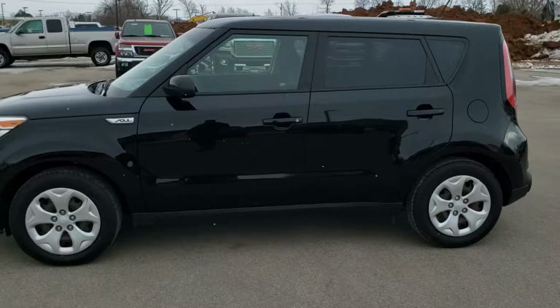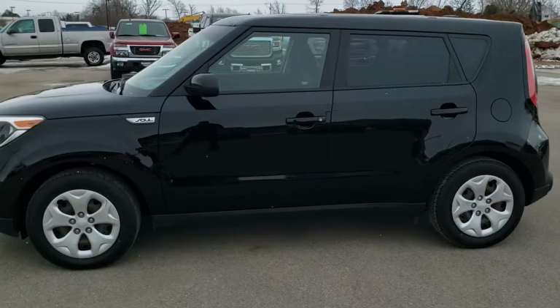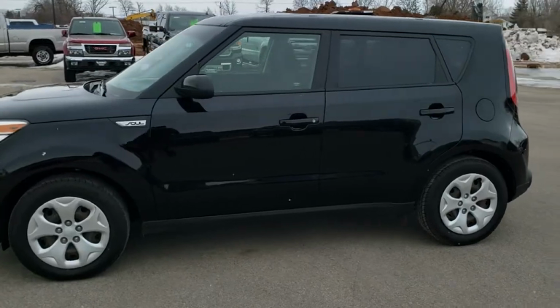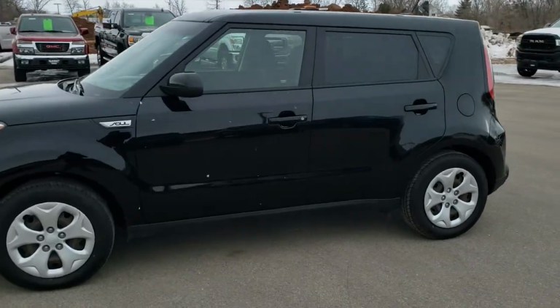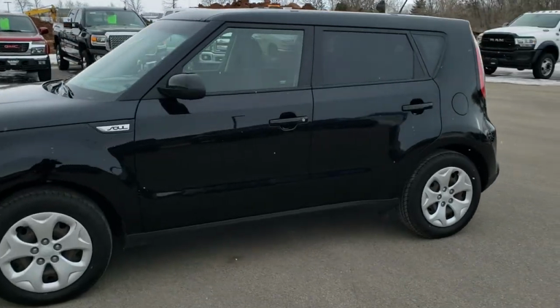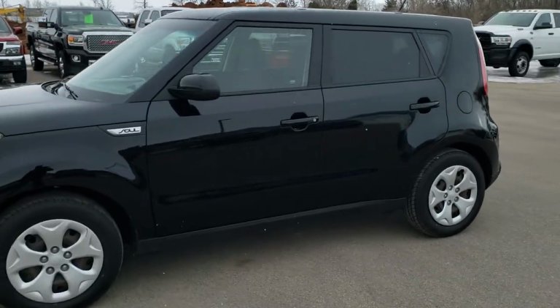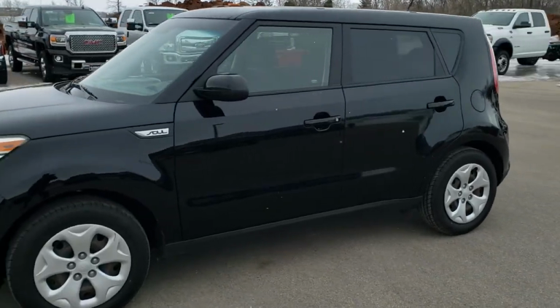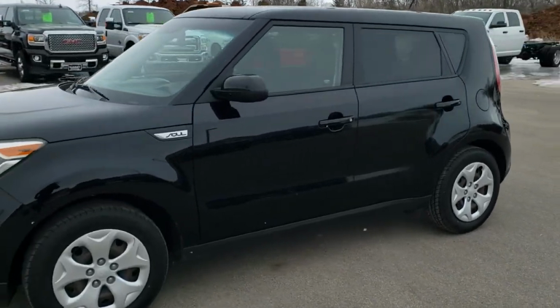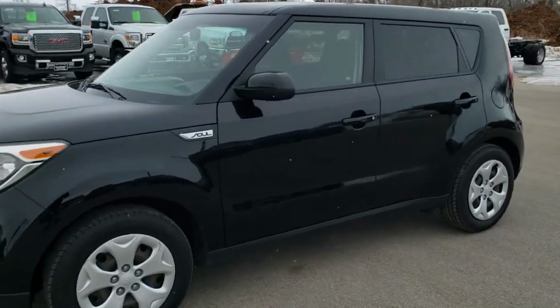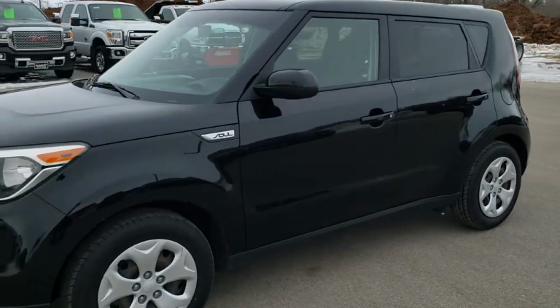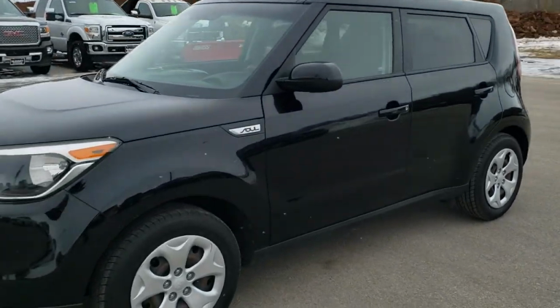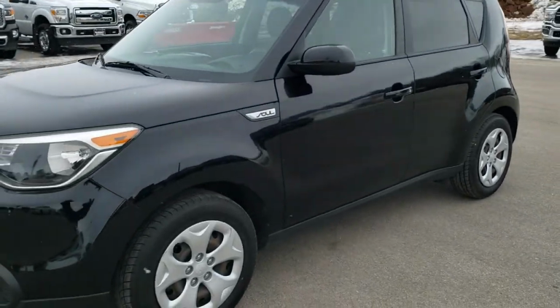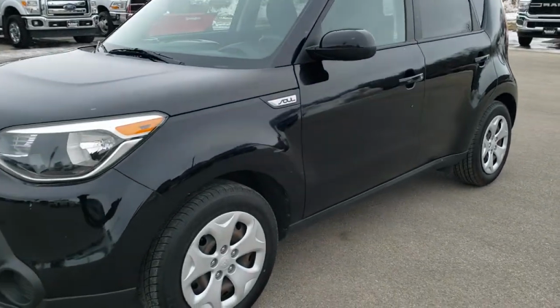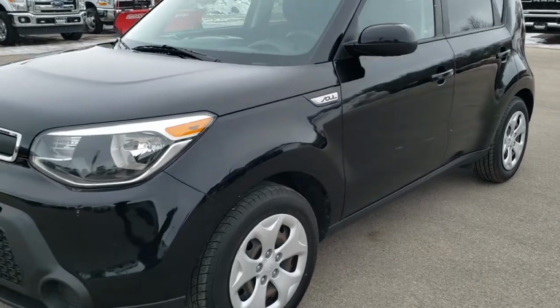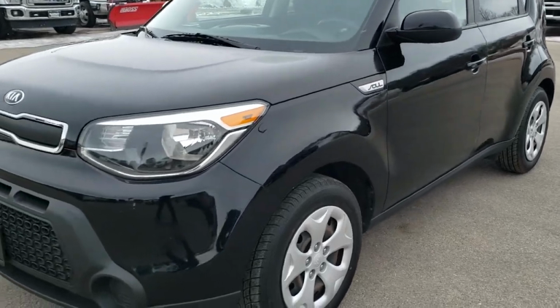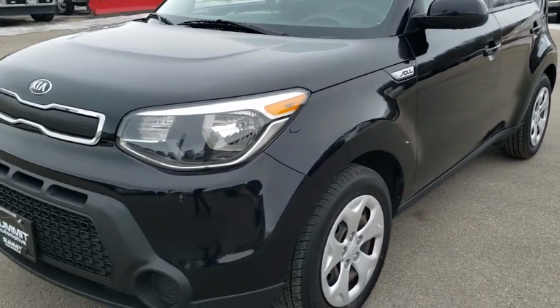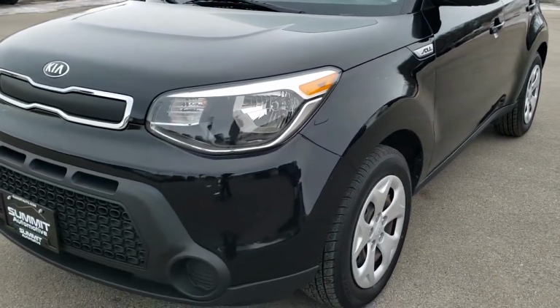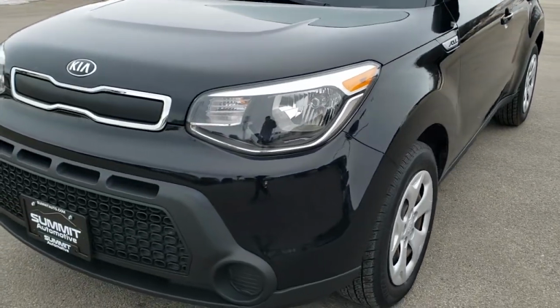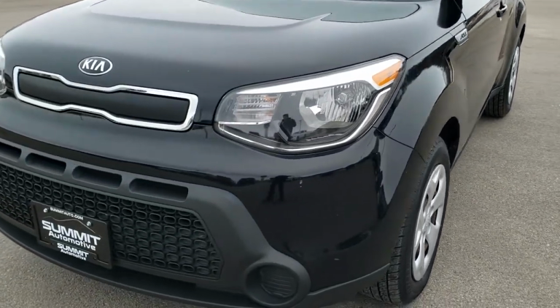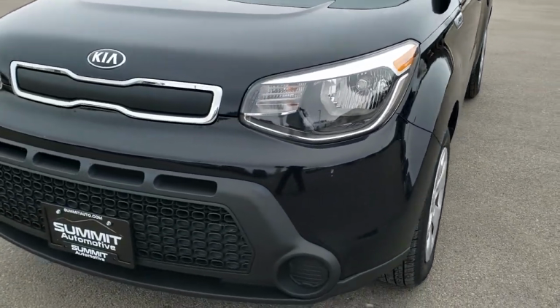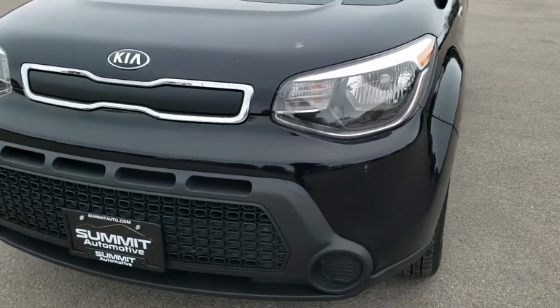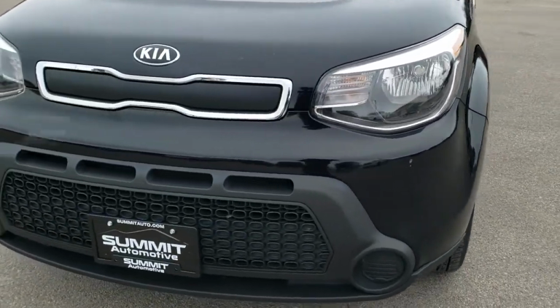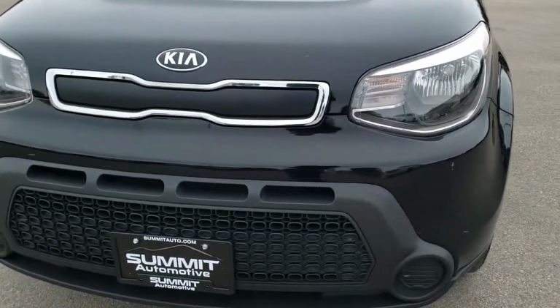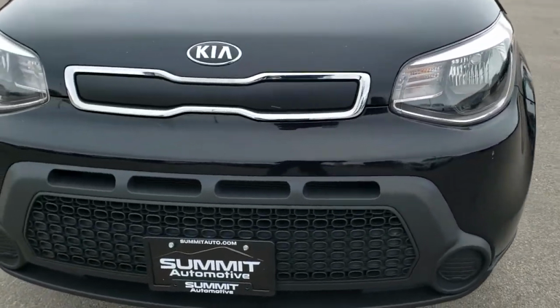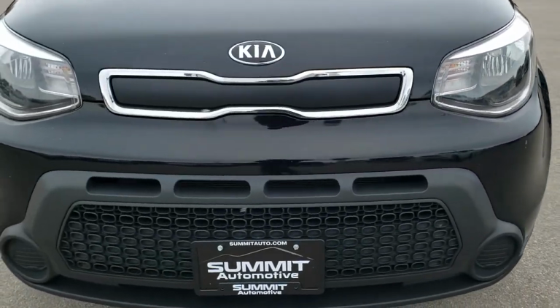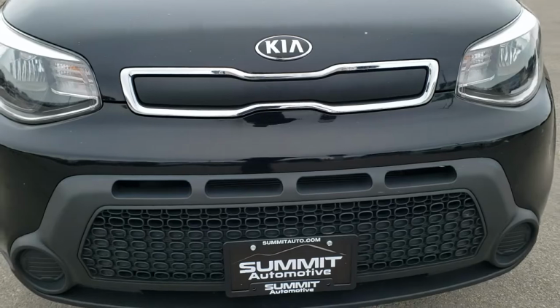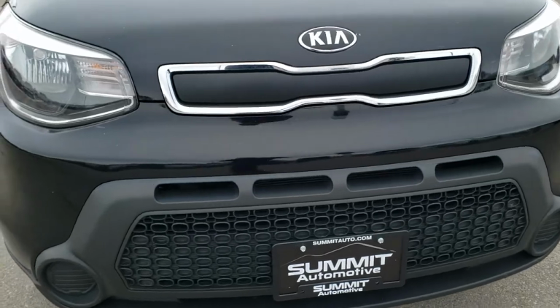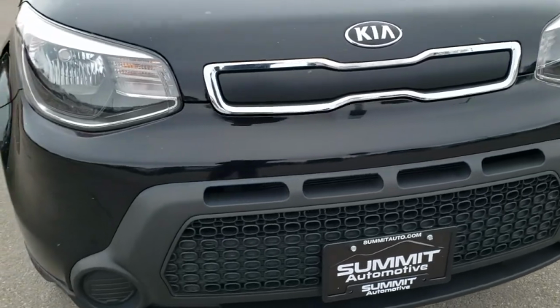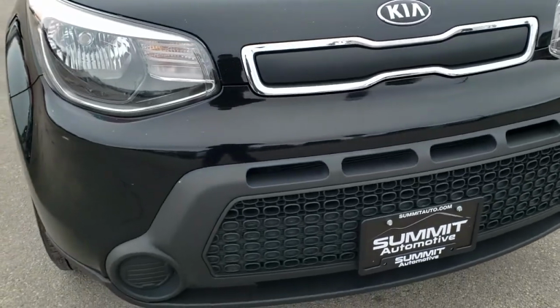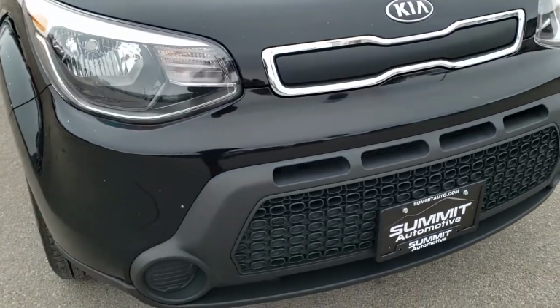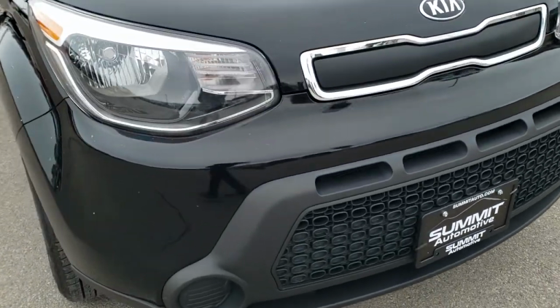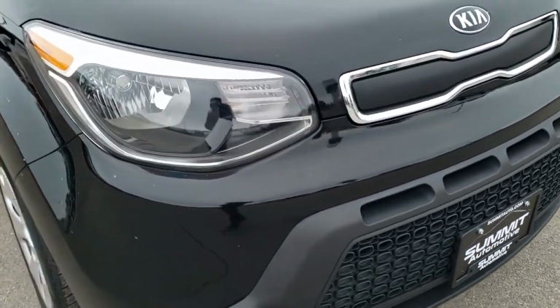This is stock number 10087B. We are here at Summit Automotive in Fond du Lac, Wisconsin, your new and used car headquarters. Today we are checking out this super clean 2015 Kia Soul.